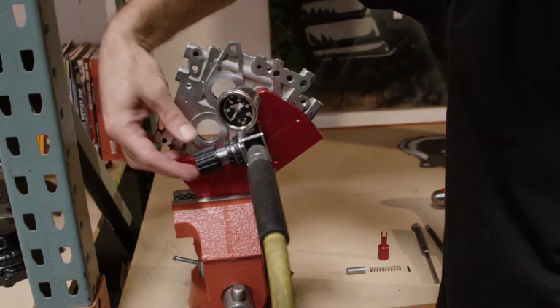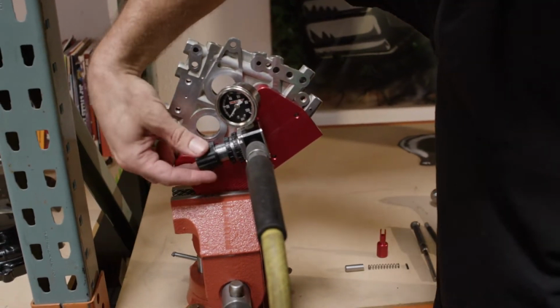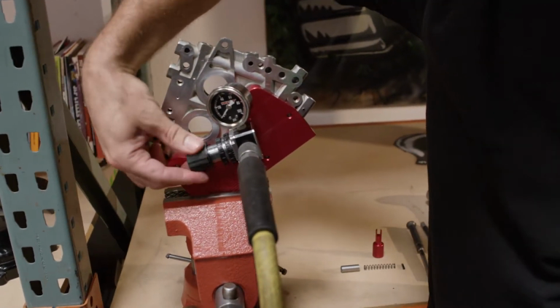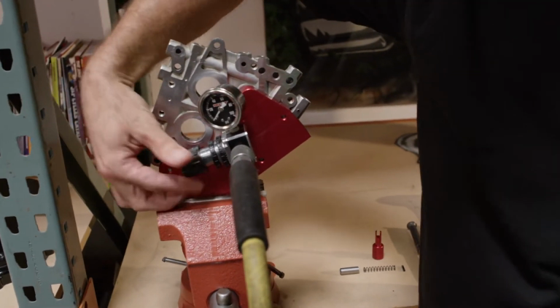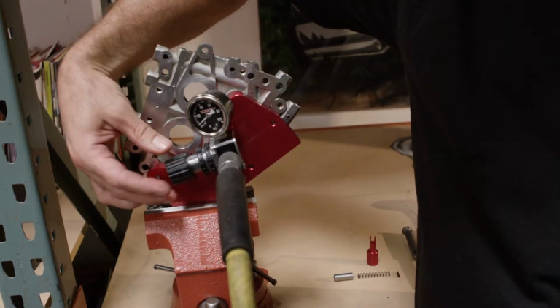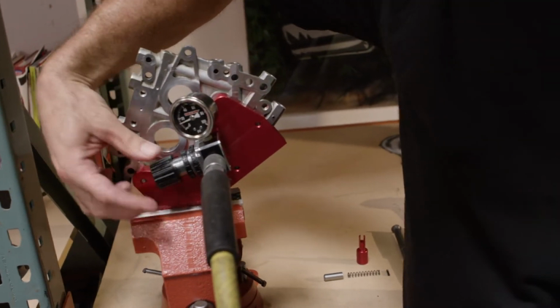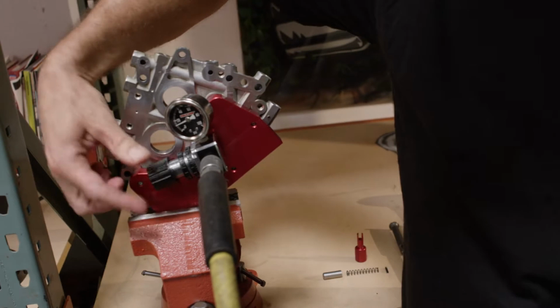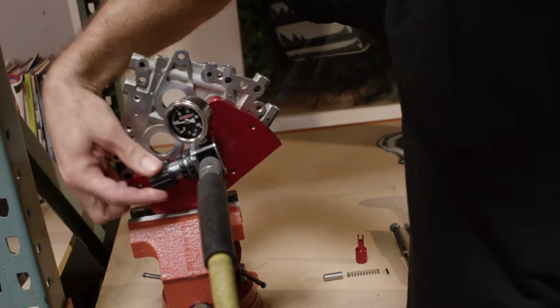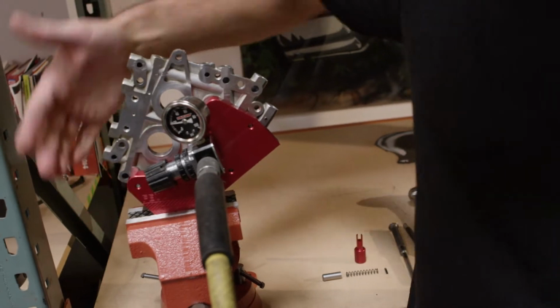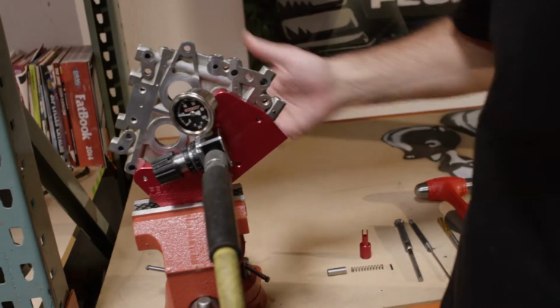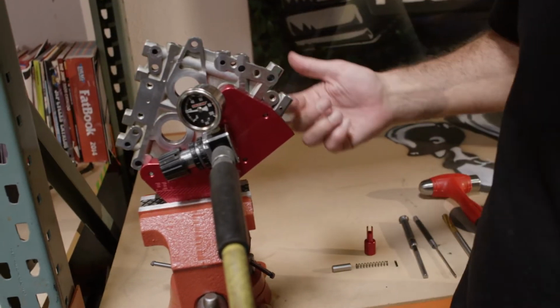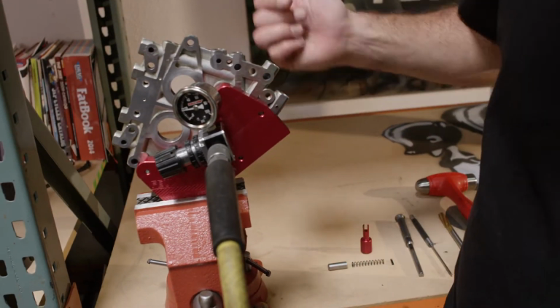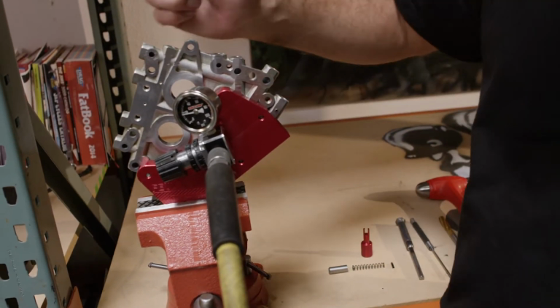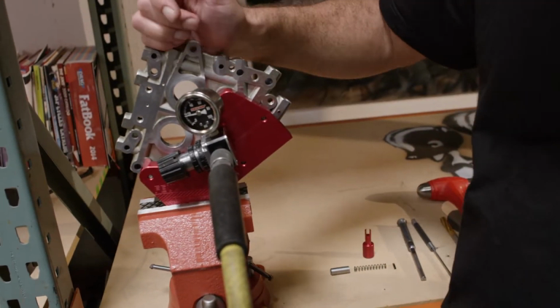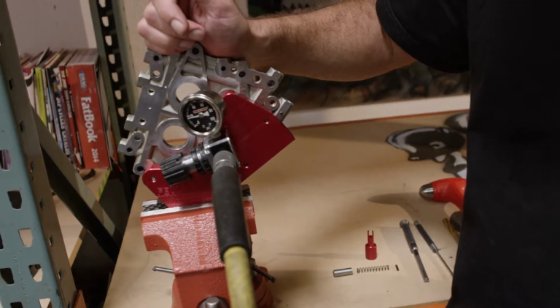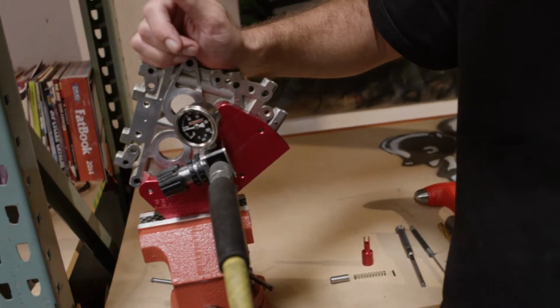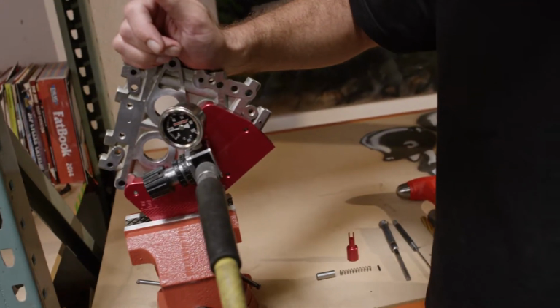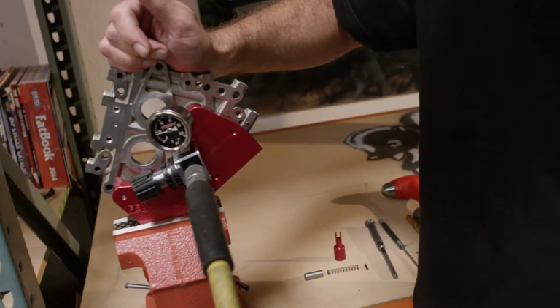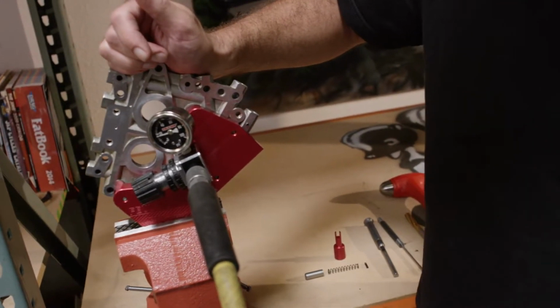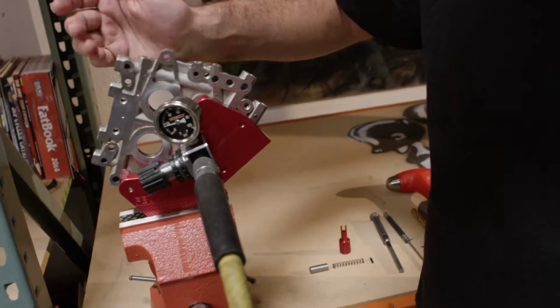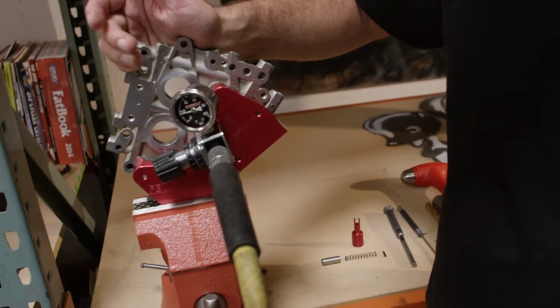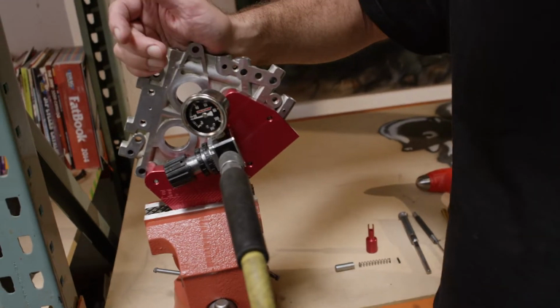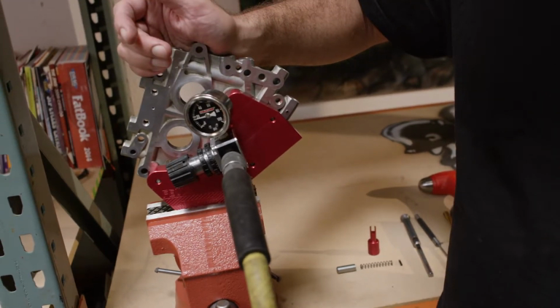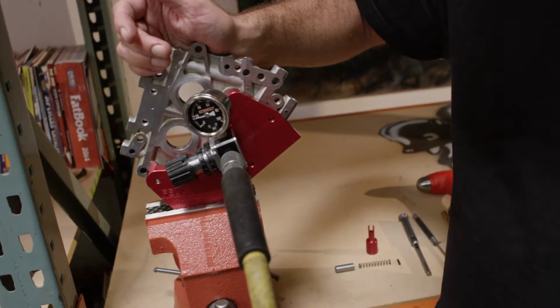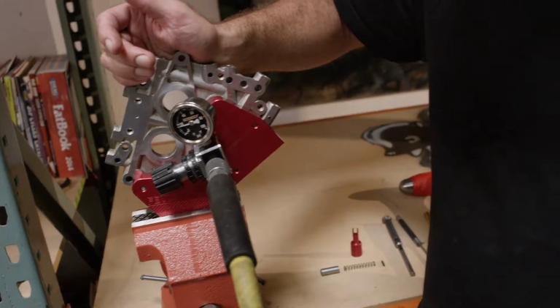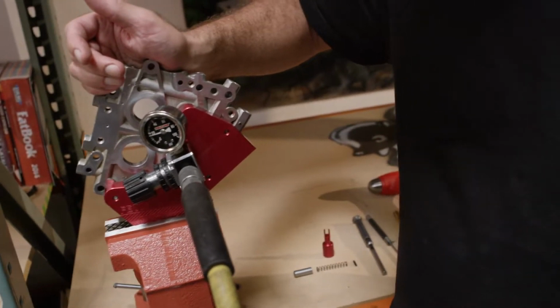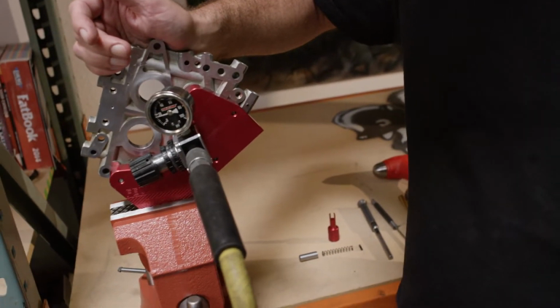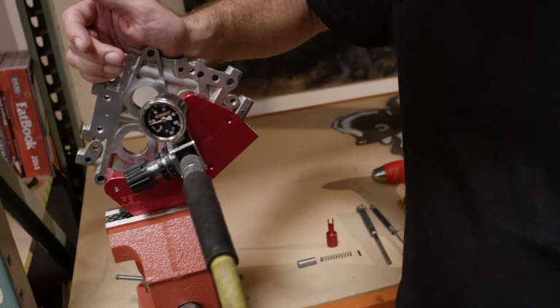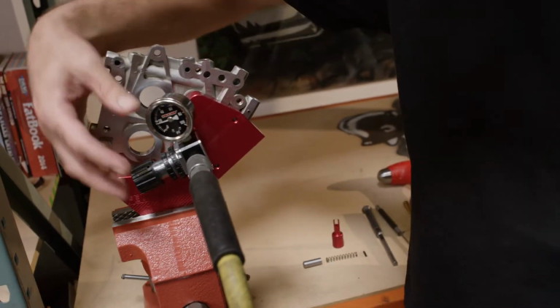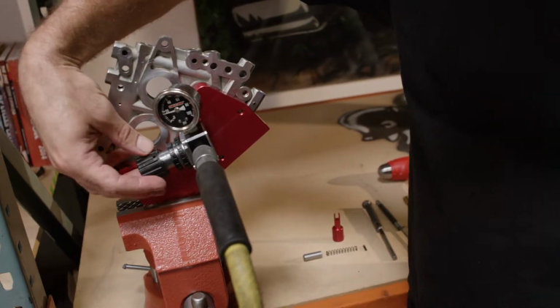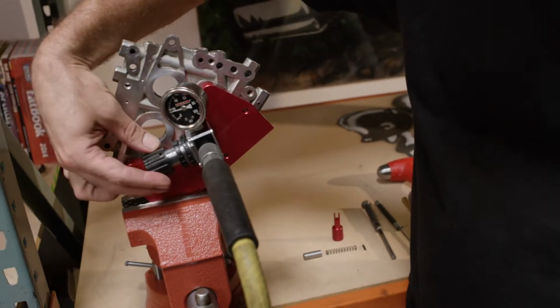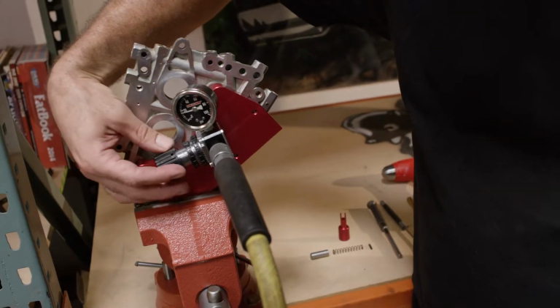This is a factory cam plate out of an engine build. You can hear the valve is already leaking, and that means when this bike is at lower RPM you're going to be at a loss of oil pressure because that valve is not seated and sealed.